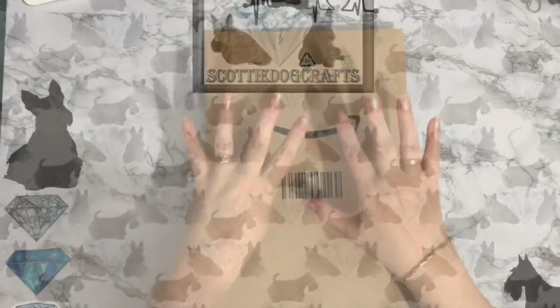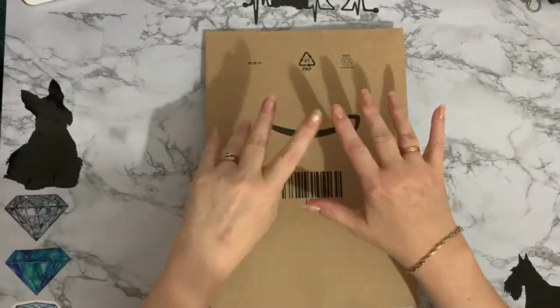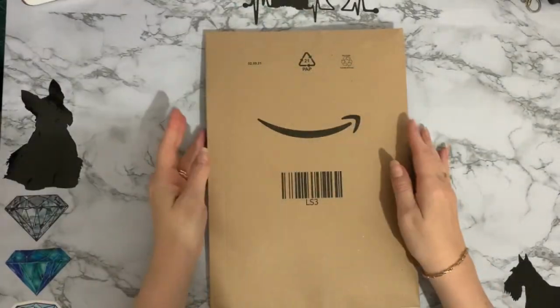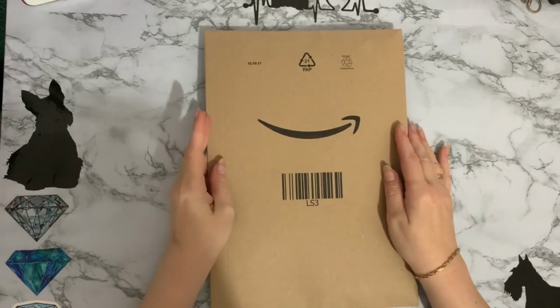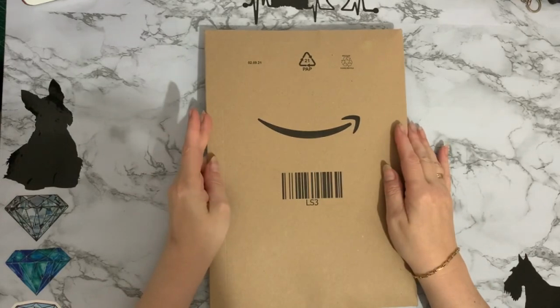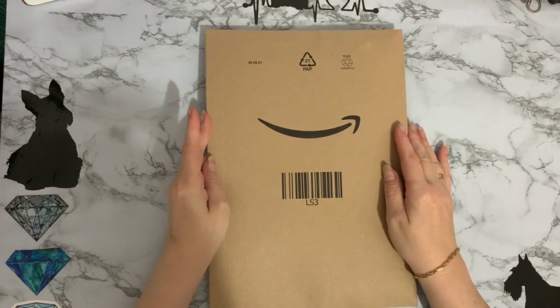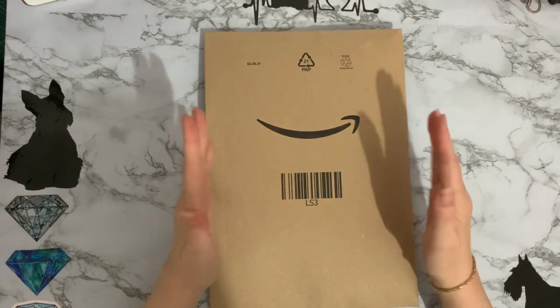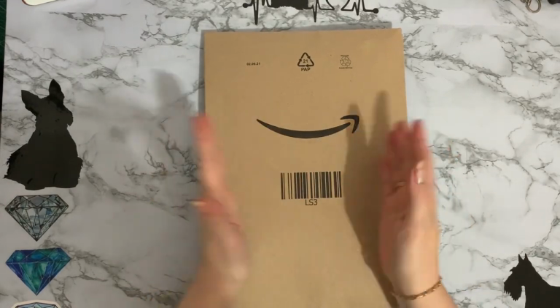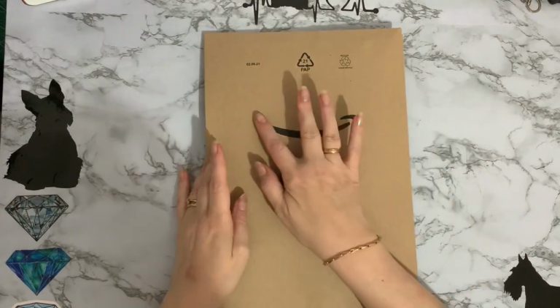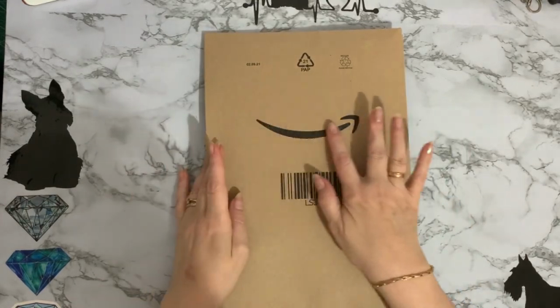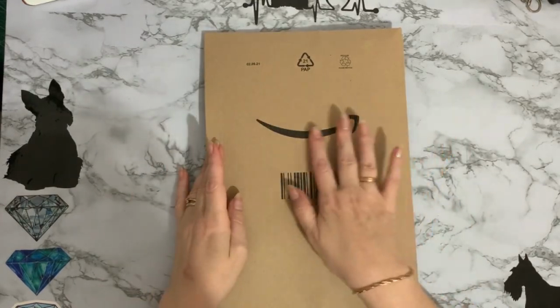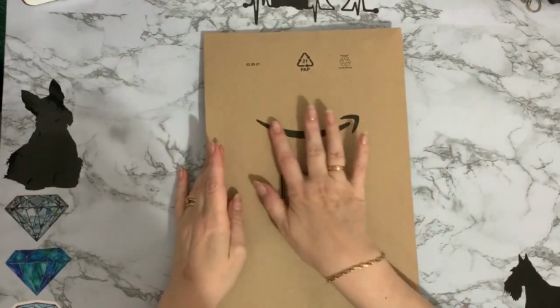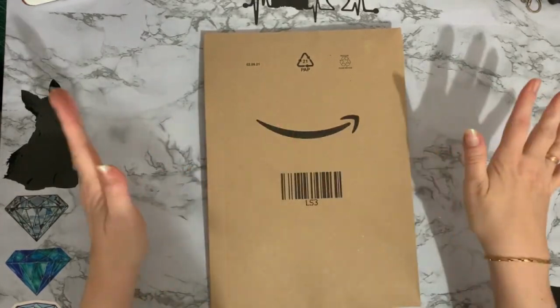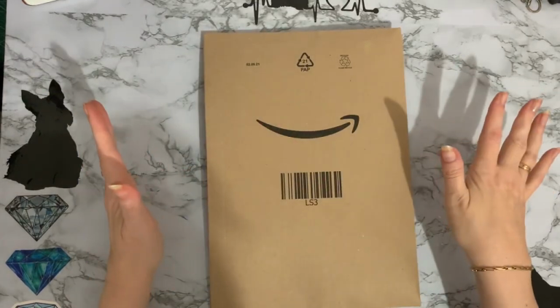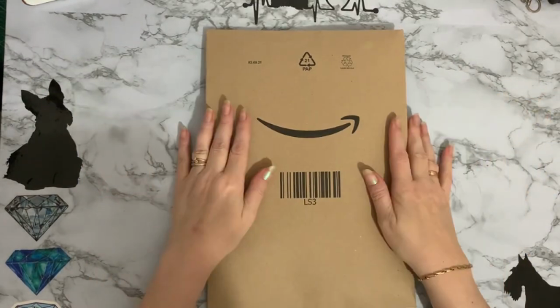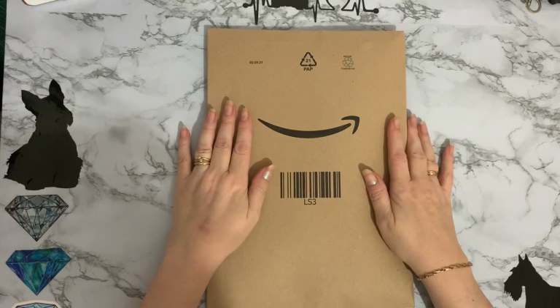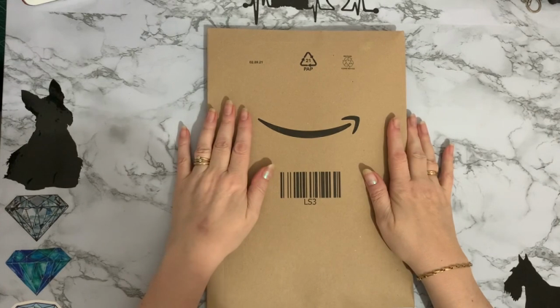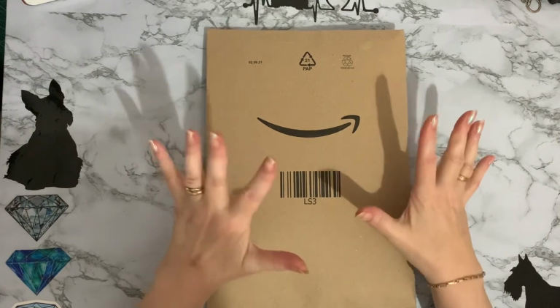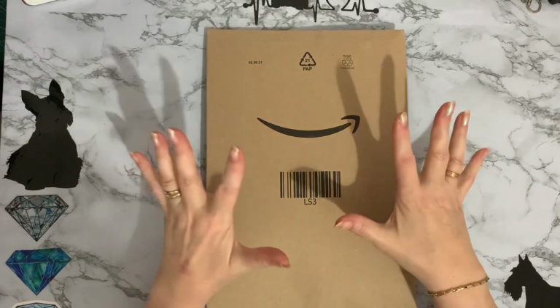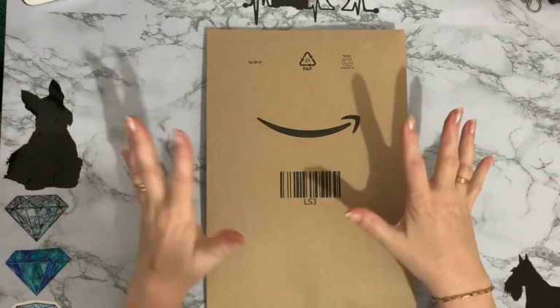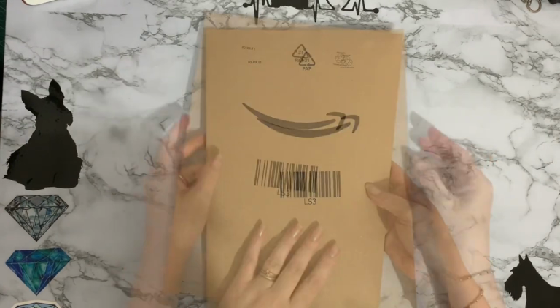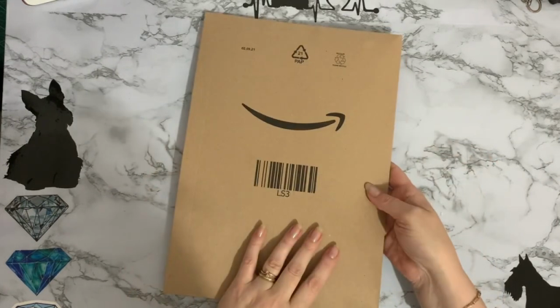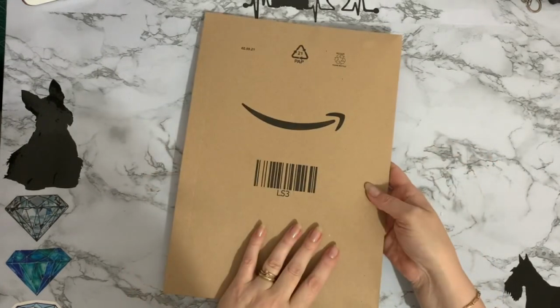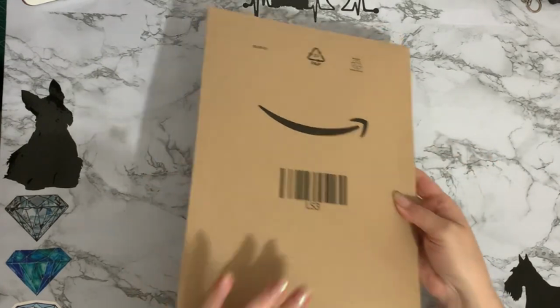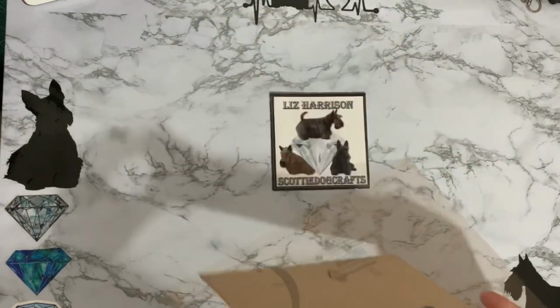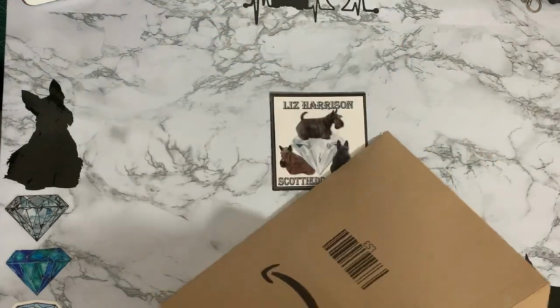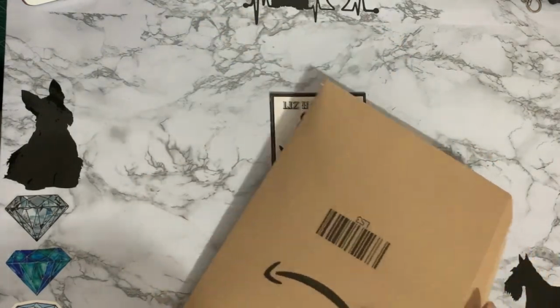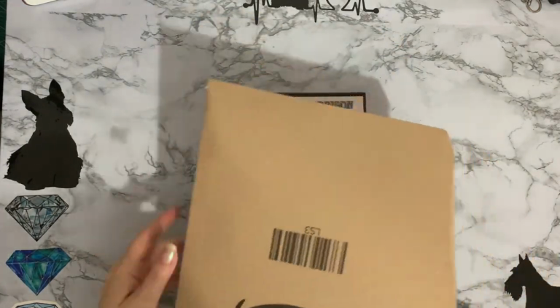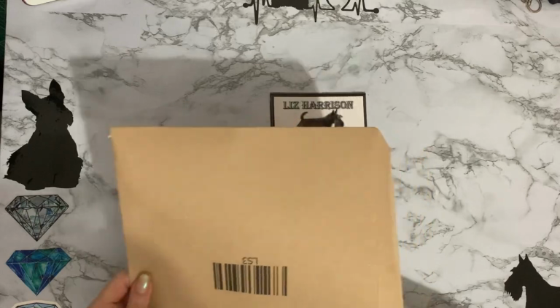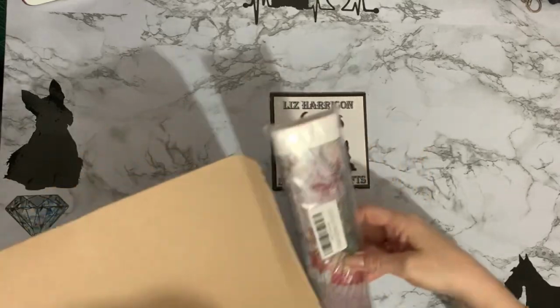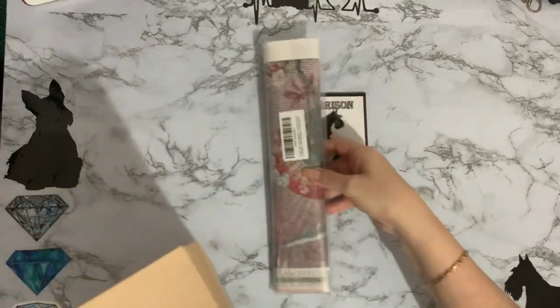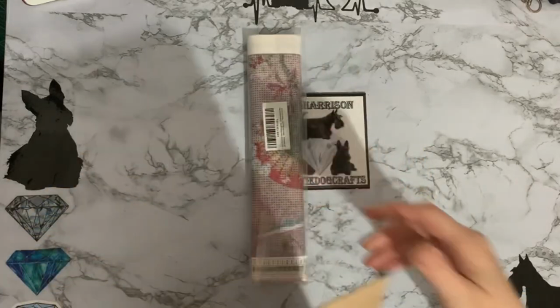Hi everyone, Liz here, thanks for stopping by. We've got a smiley package today and I'm hoping it's the one I'm waiting for. I'll just get into it and we'll have a look. Yay, it's the one that I wanted.